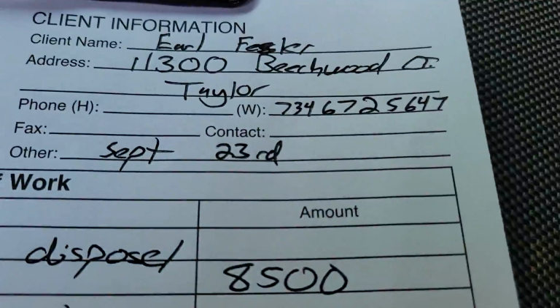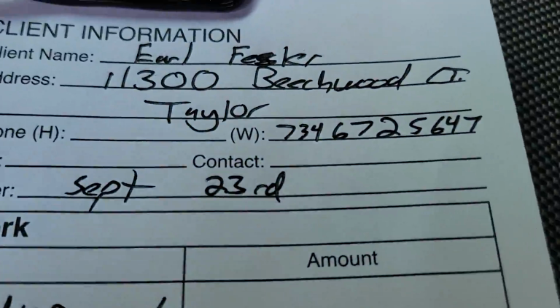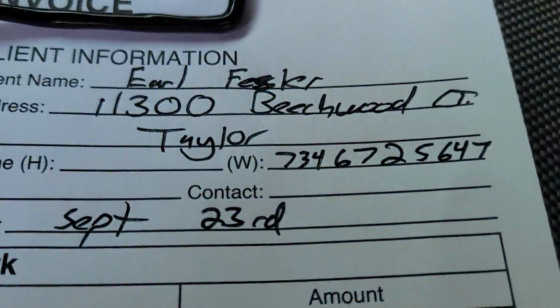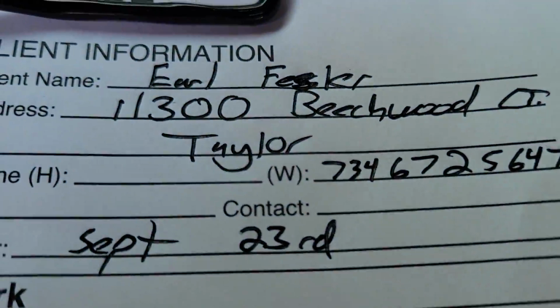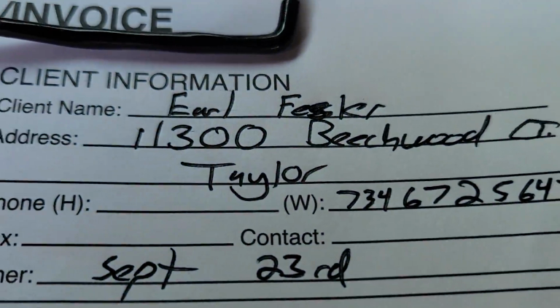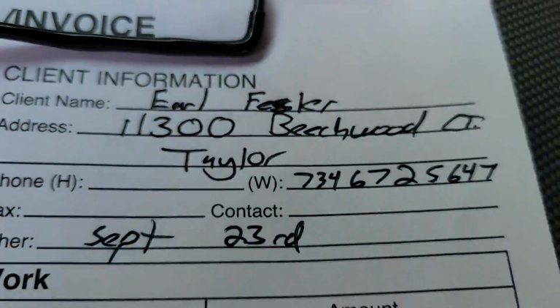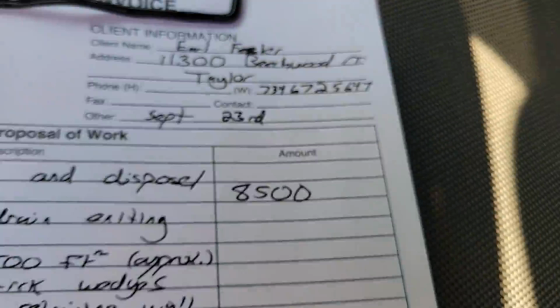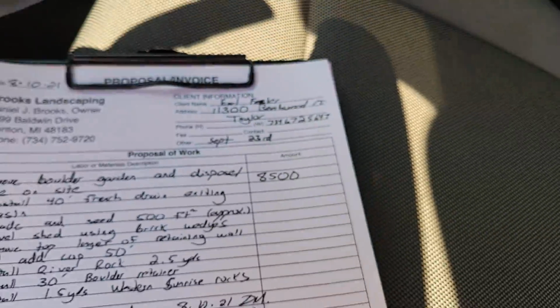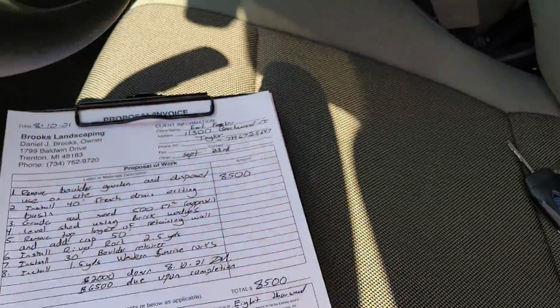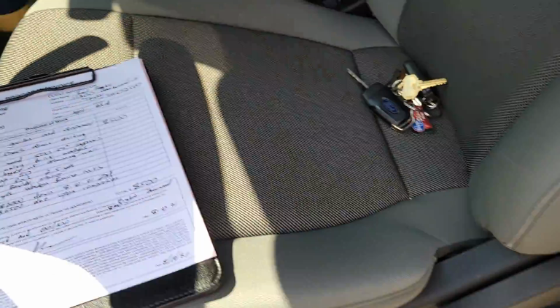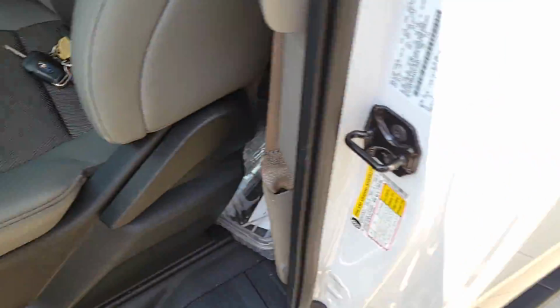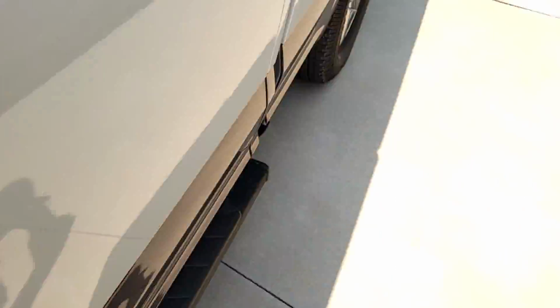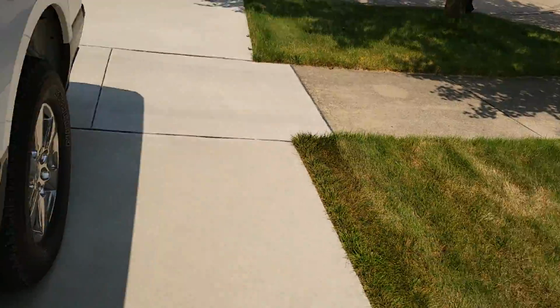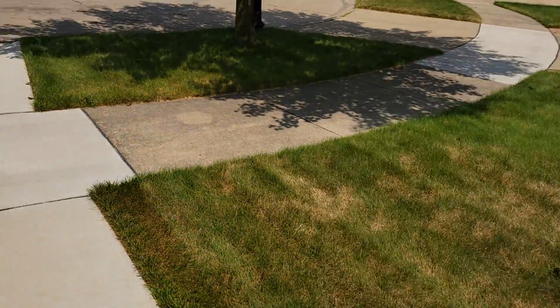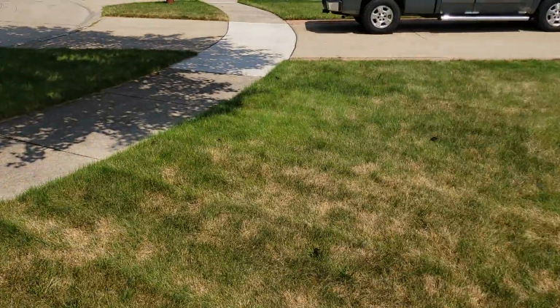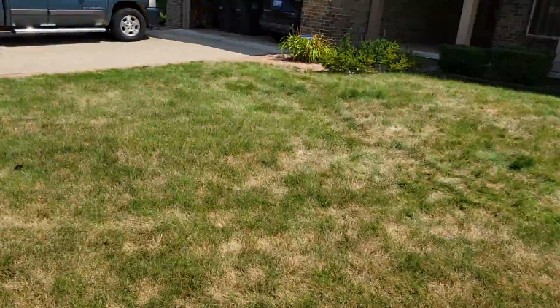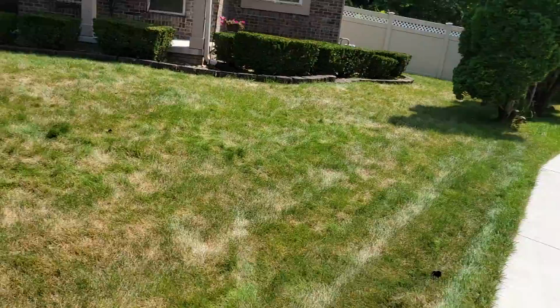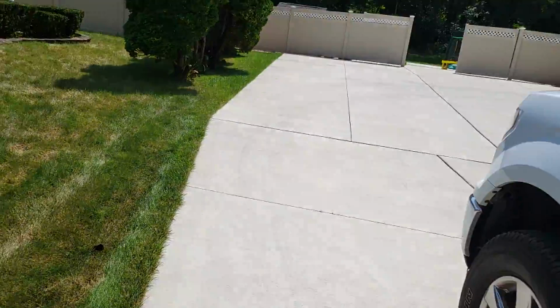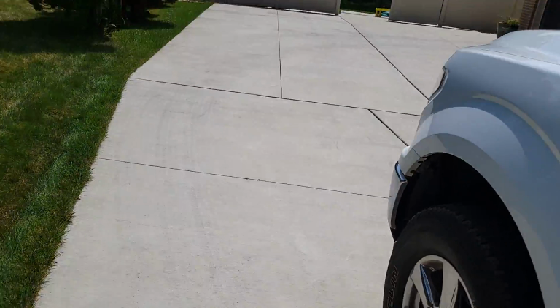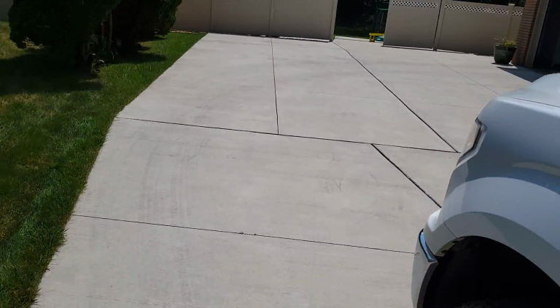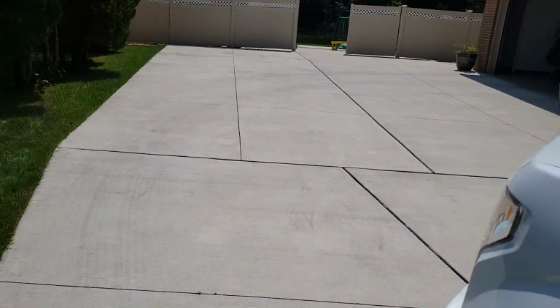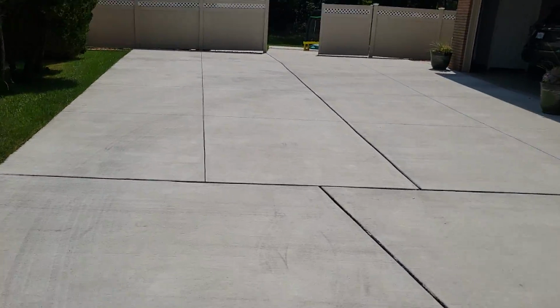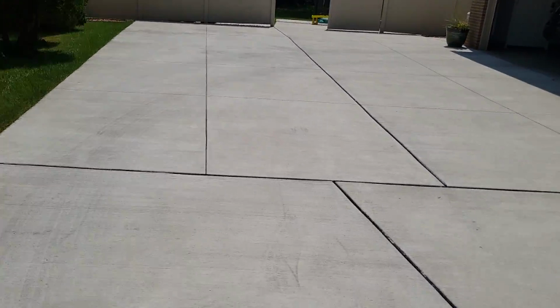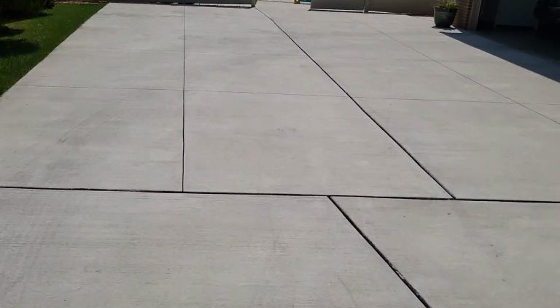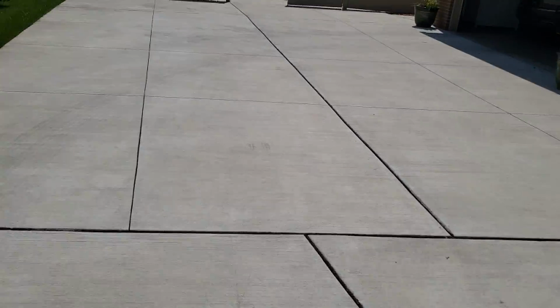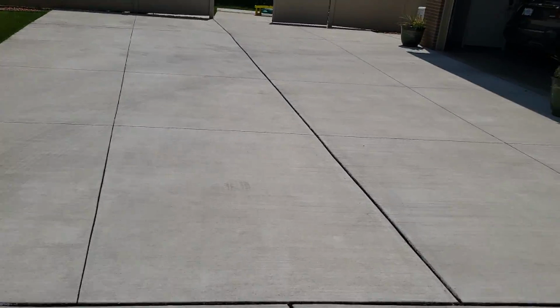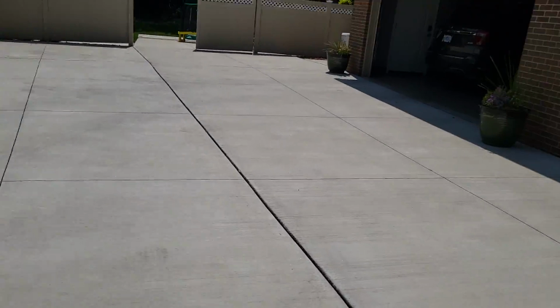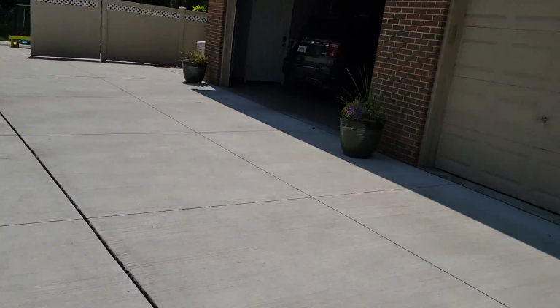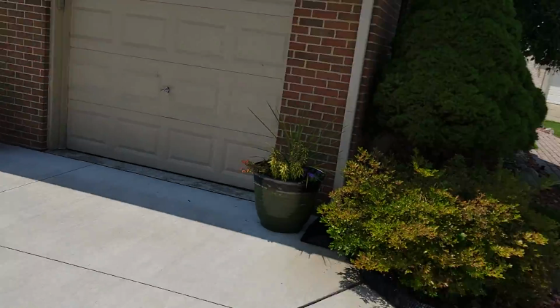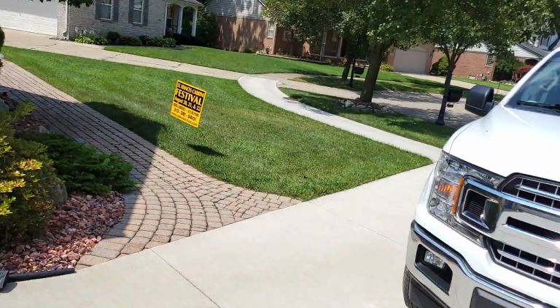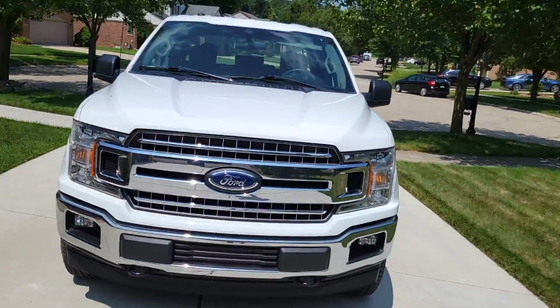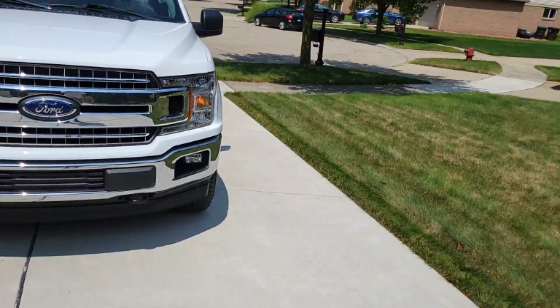11300 Beachwood Court, Taylor. Ed Fessler. Sound familiar? Don't piss the mailman off — he drove by and he was staring at my truck.